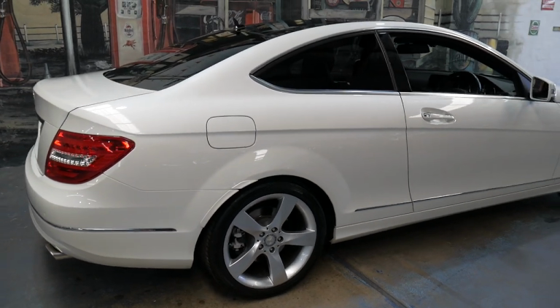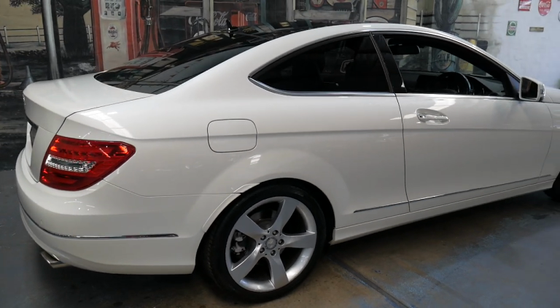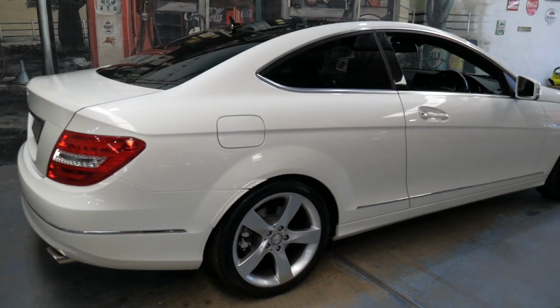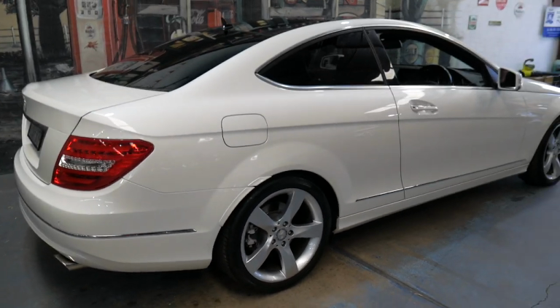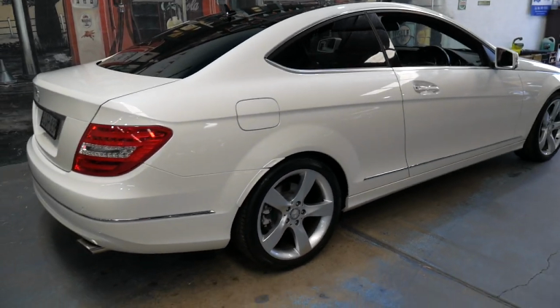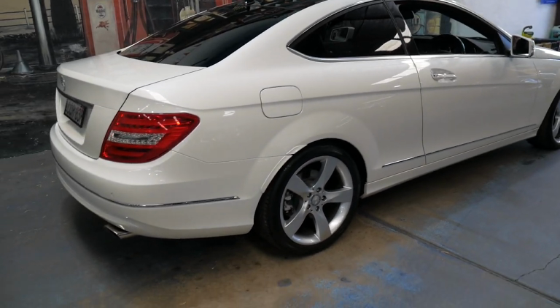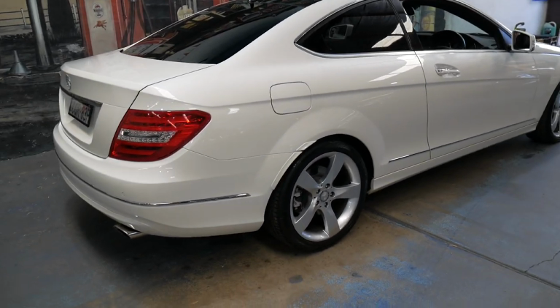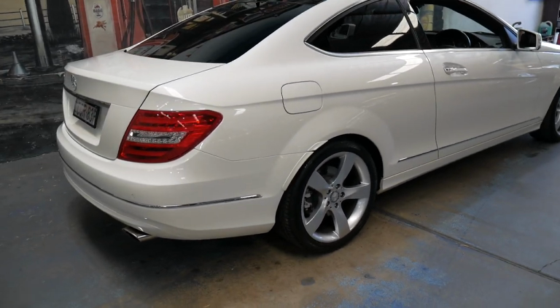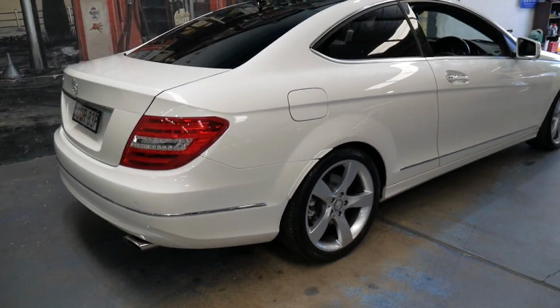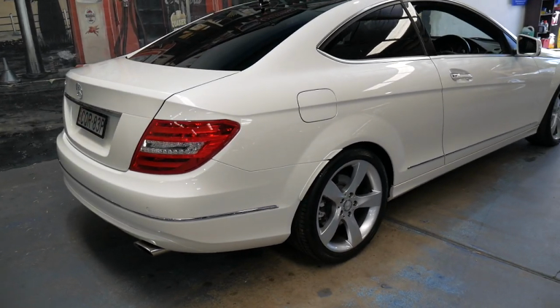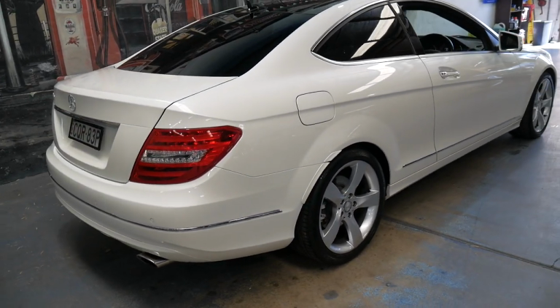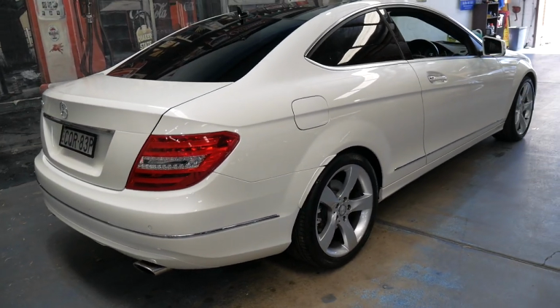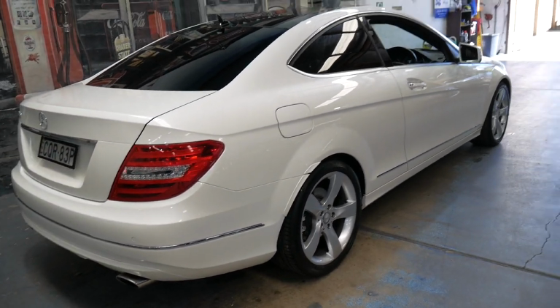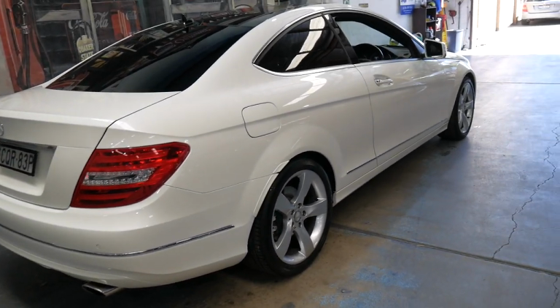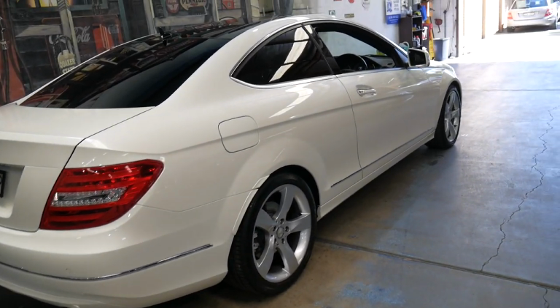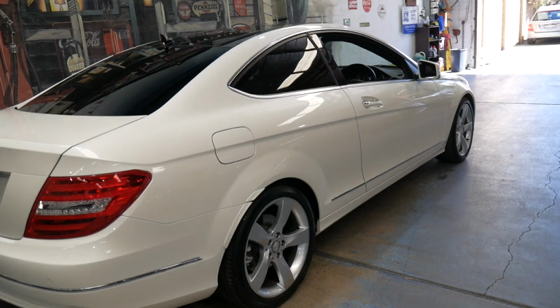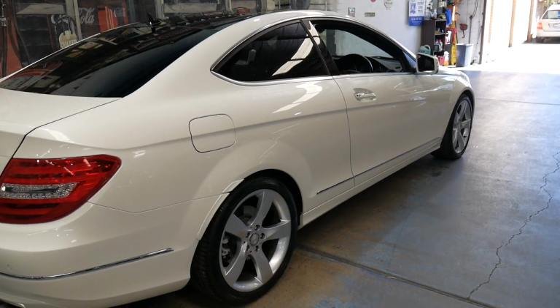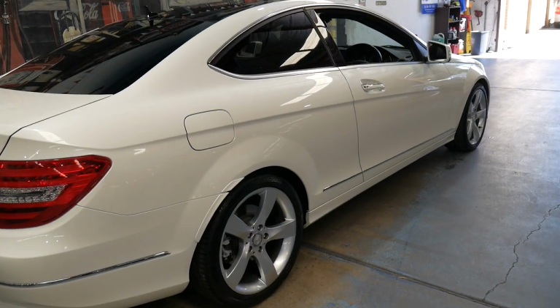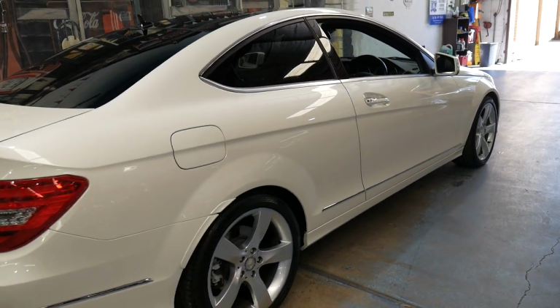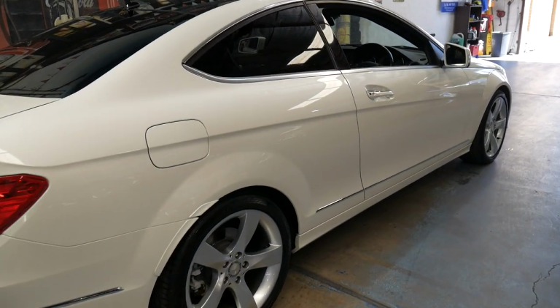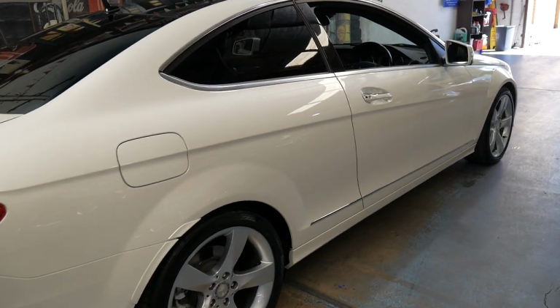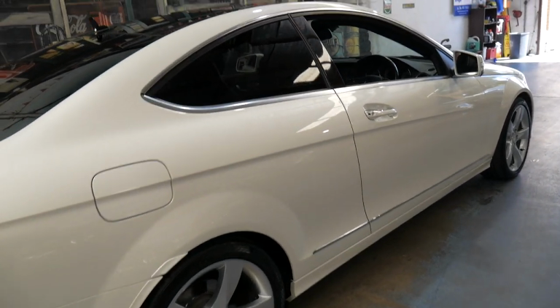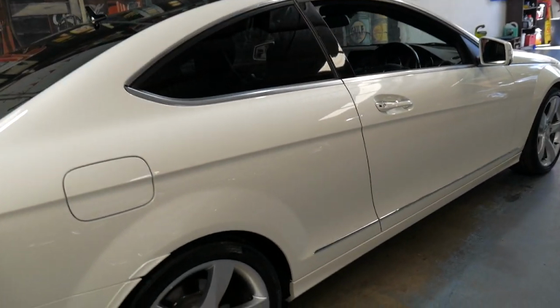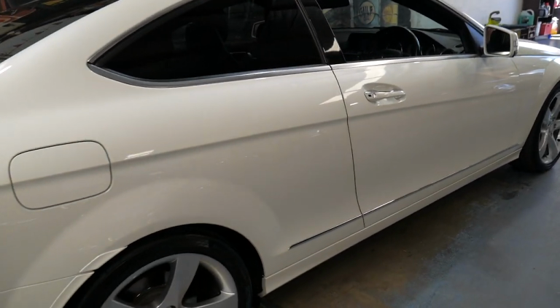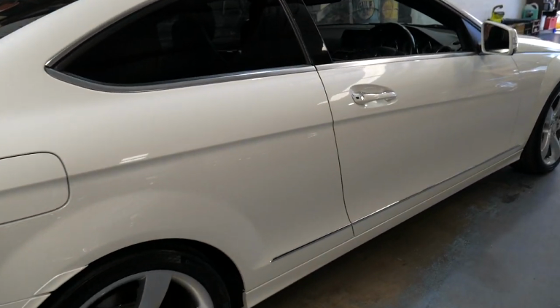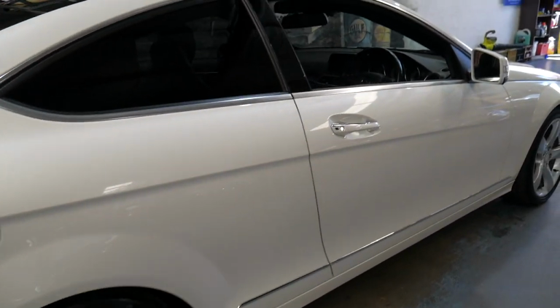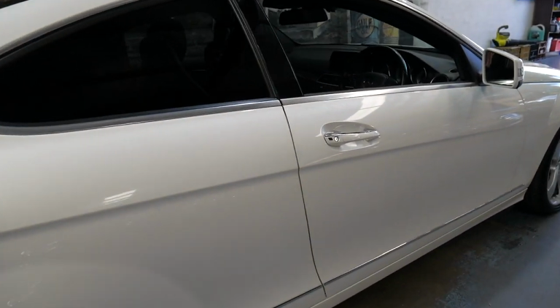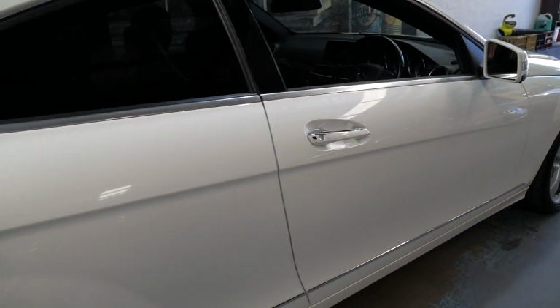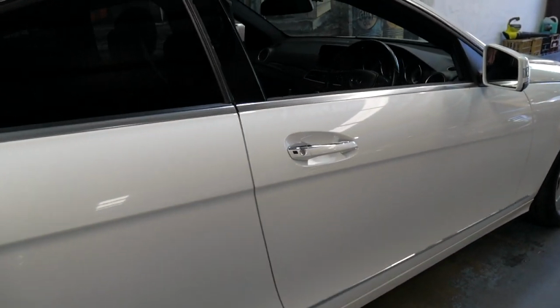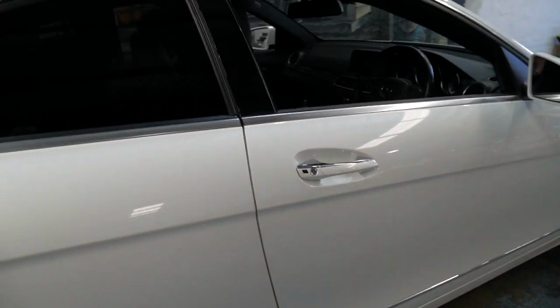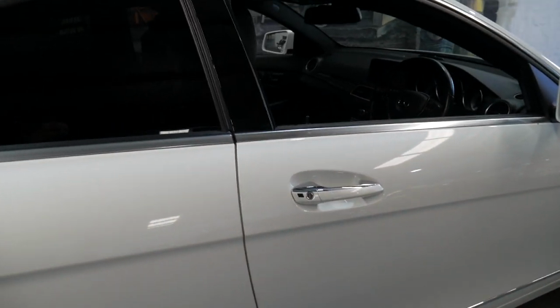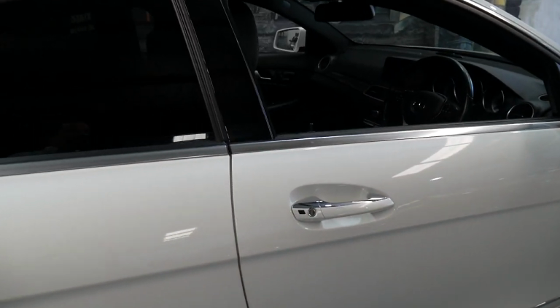It's white in colour with black leather interior. It's got a nice set of continental tyres all round, tinted windows and a panoramic sunroof.